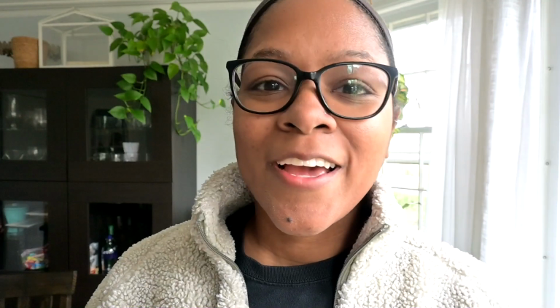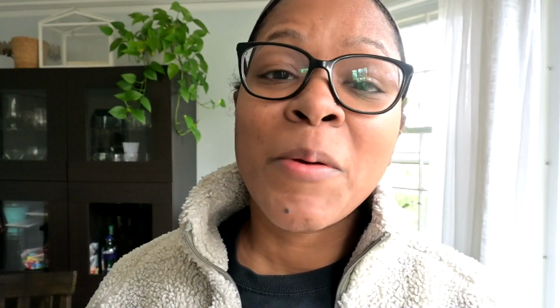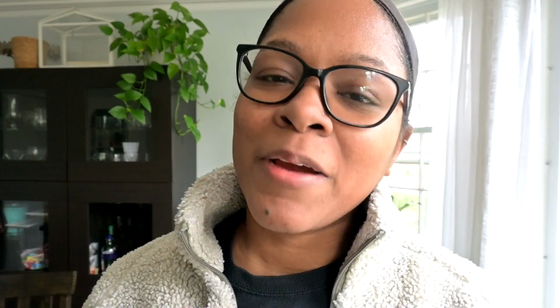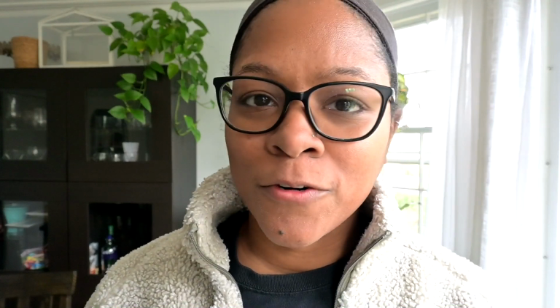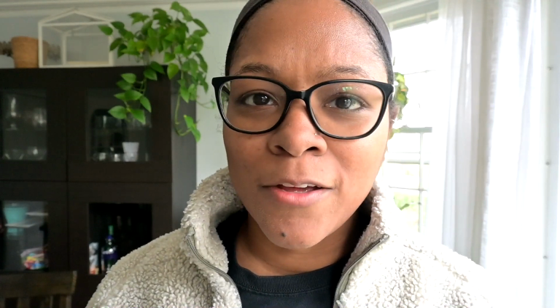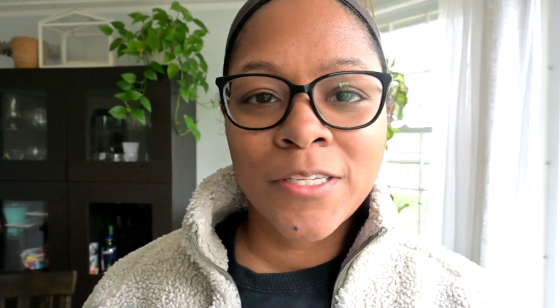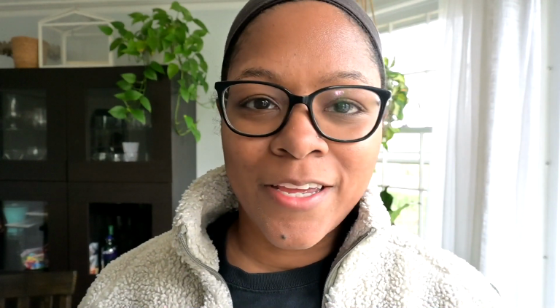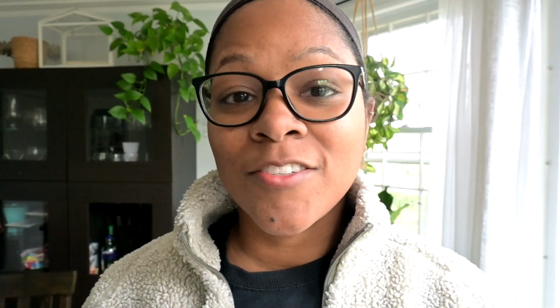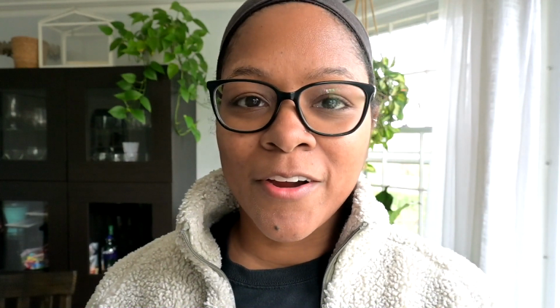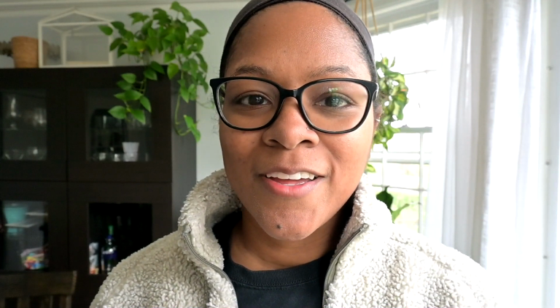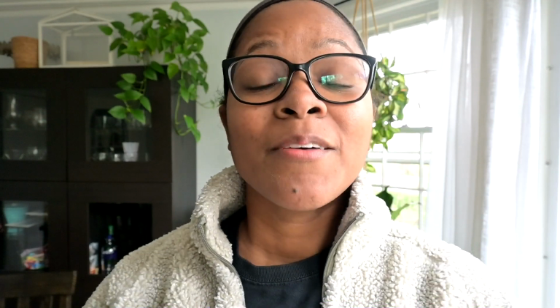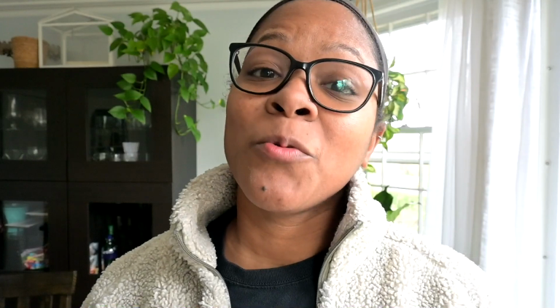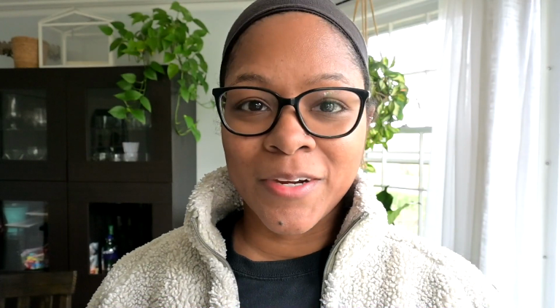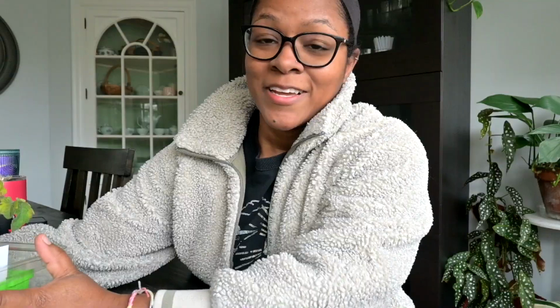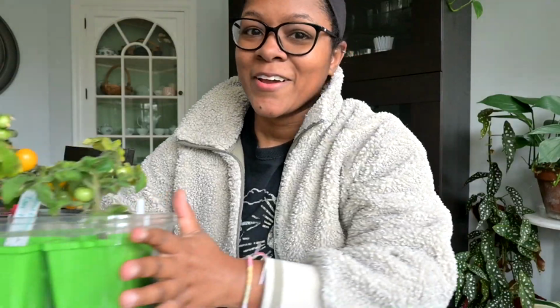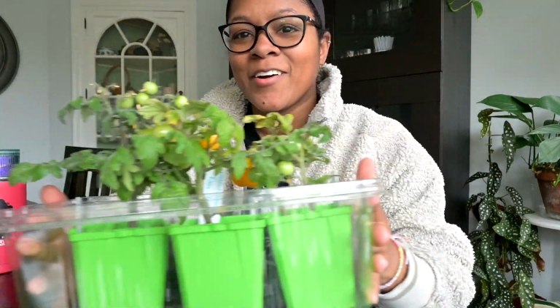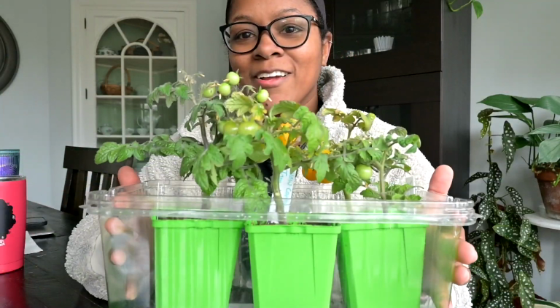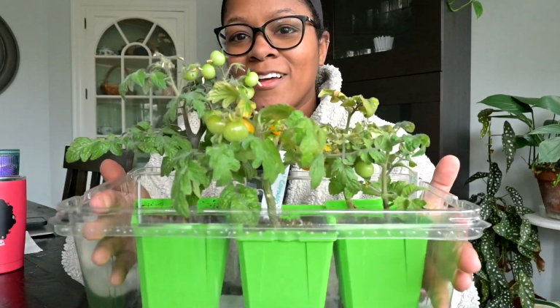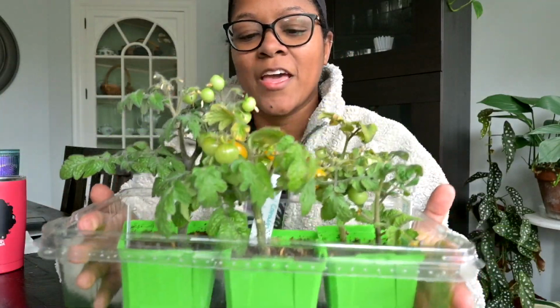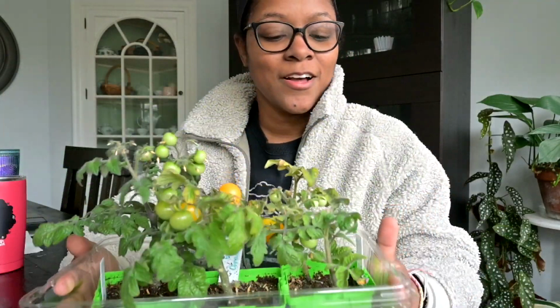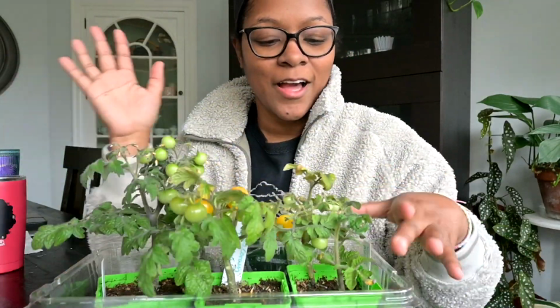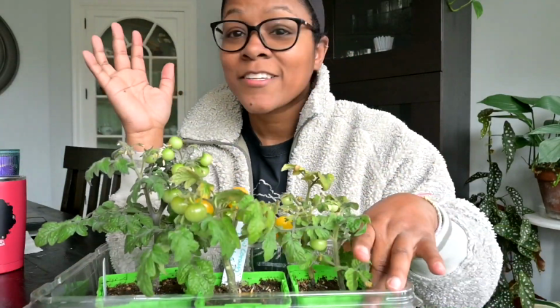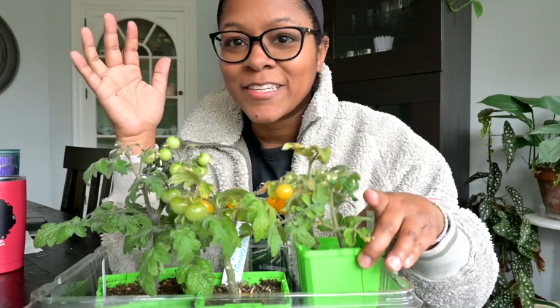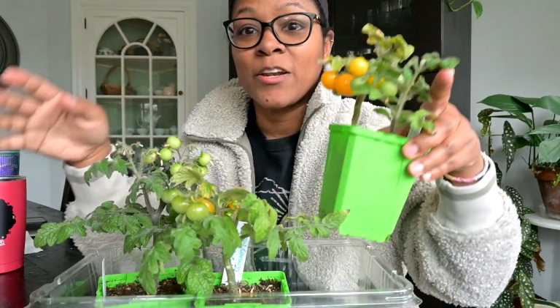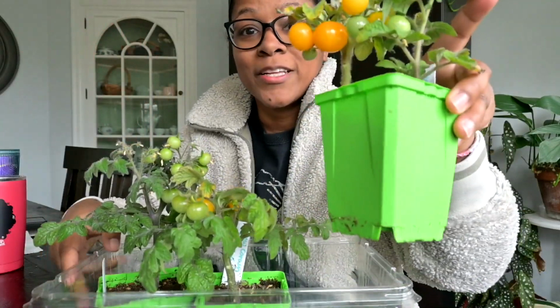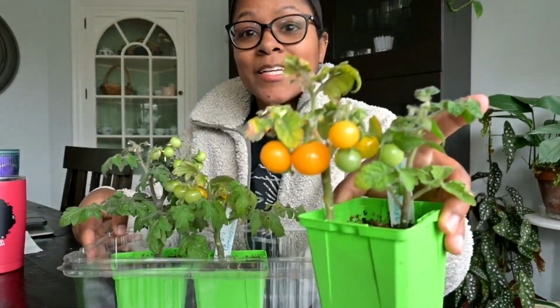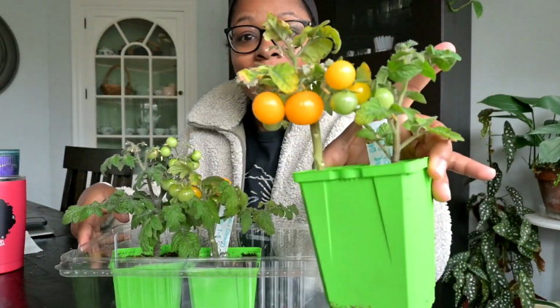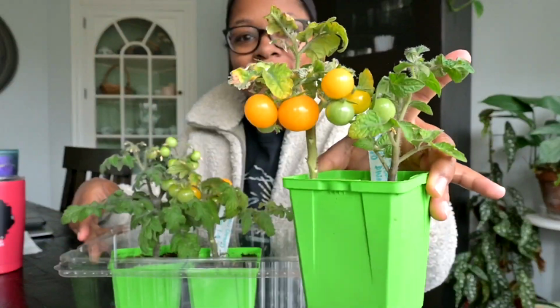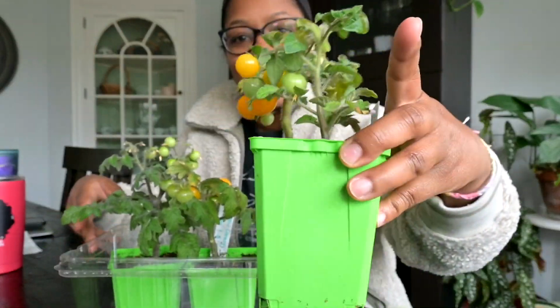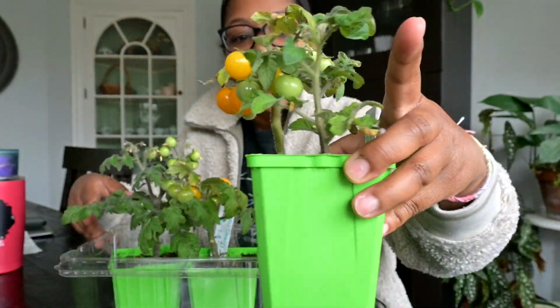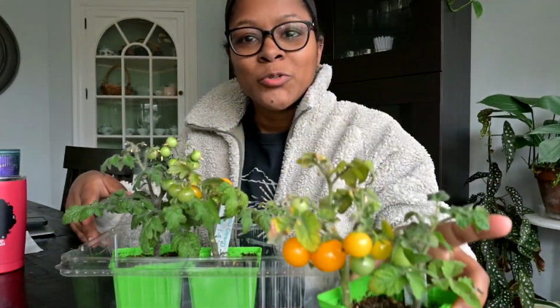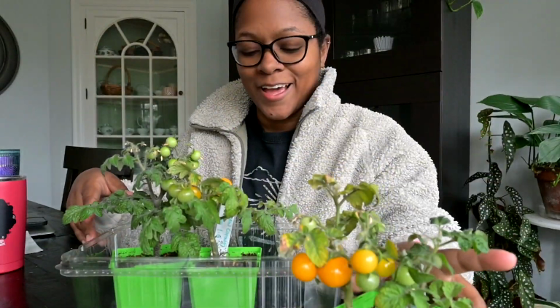Hey guys, remember those micro dwarf tomatoes we sowed together in January? Let me show you what they're doing now. So here they are — as expected, they stayed really tiny. How cute is that?